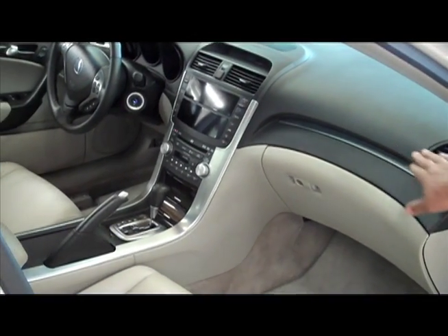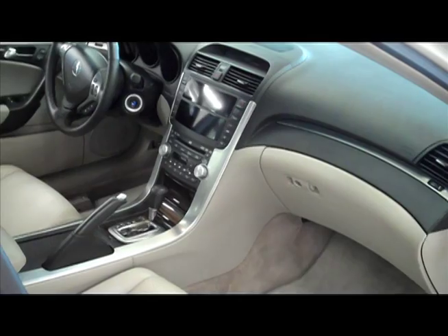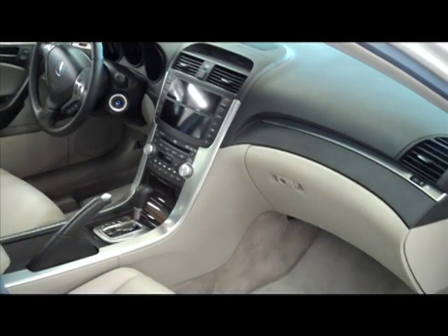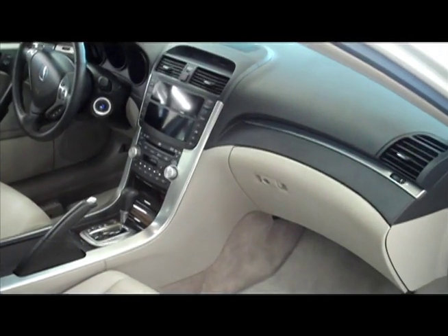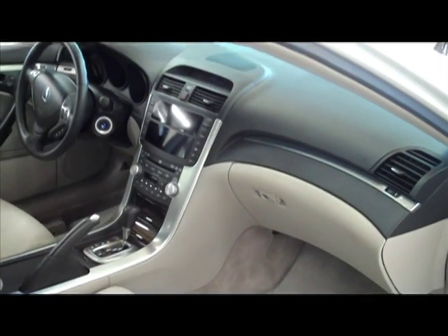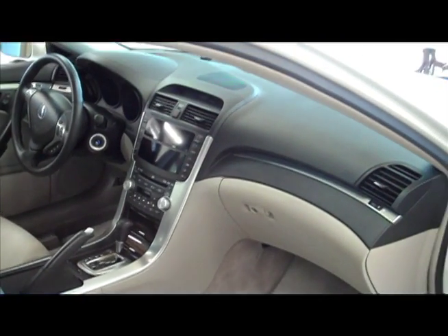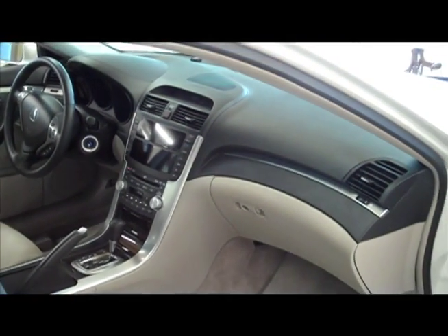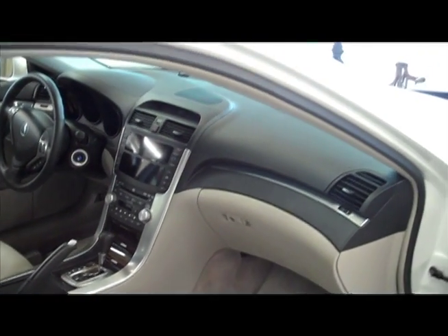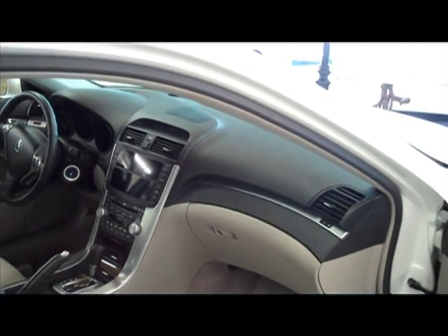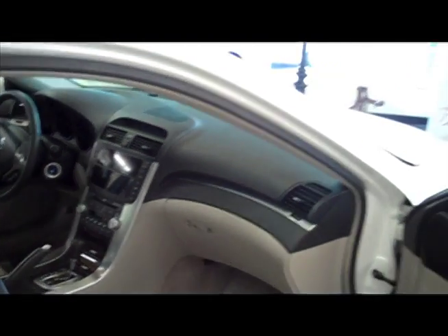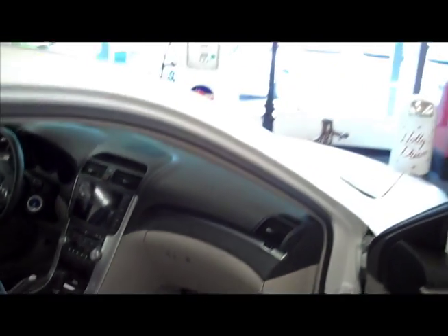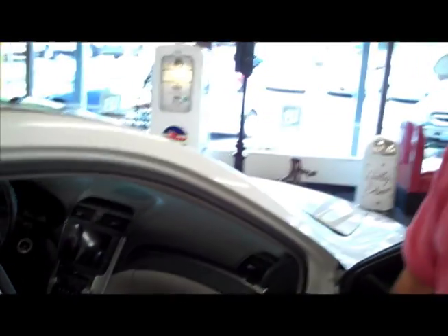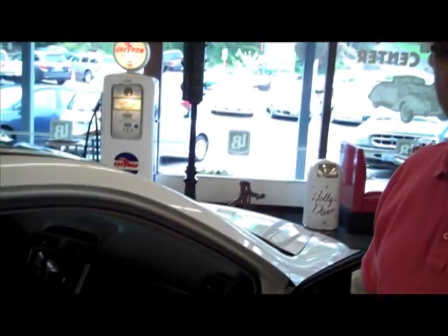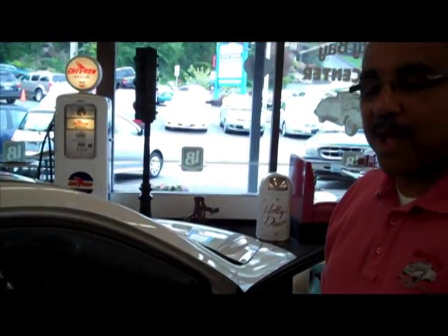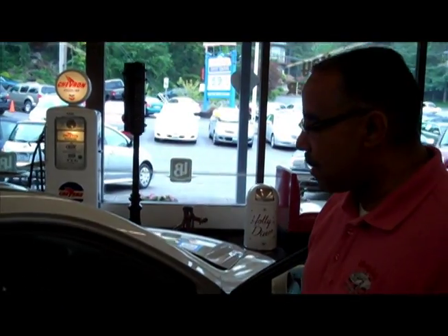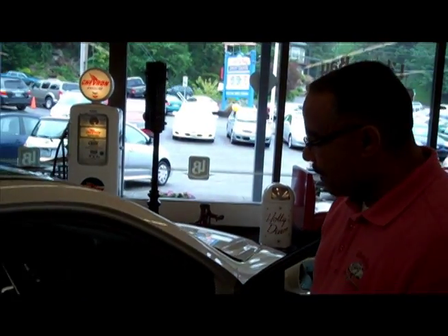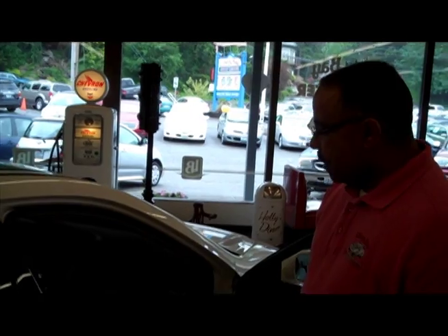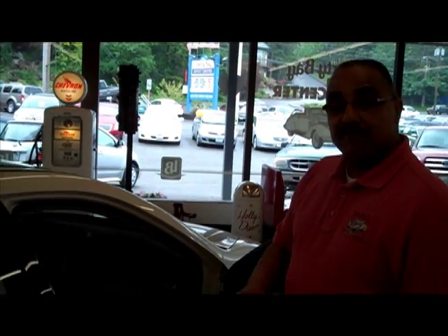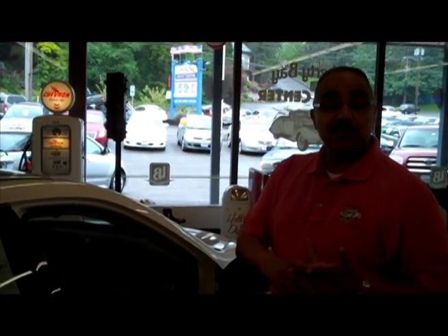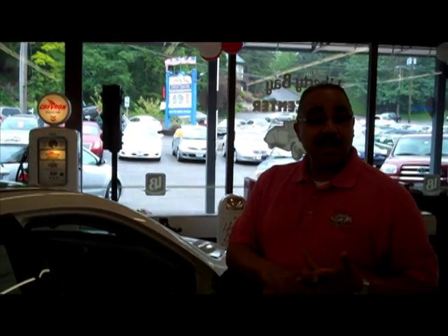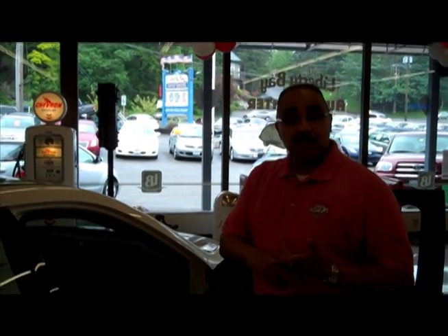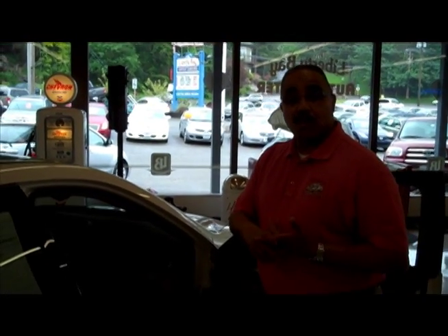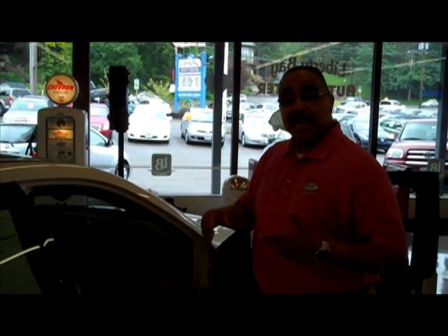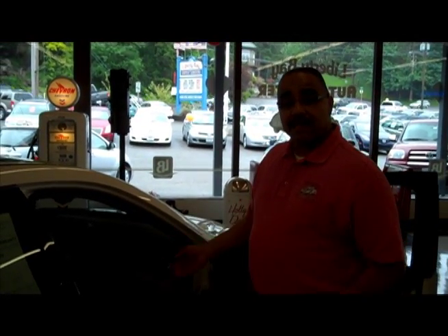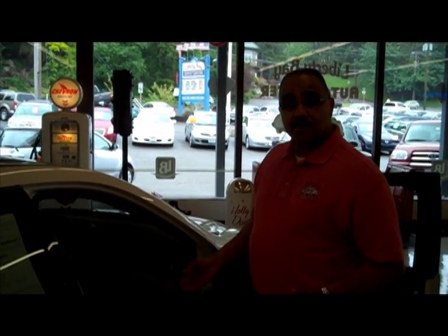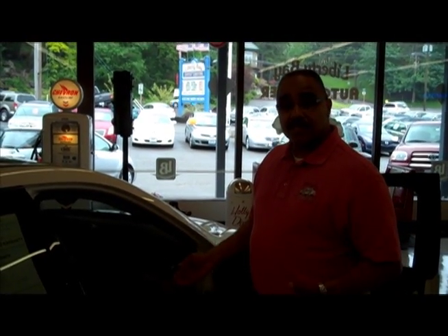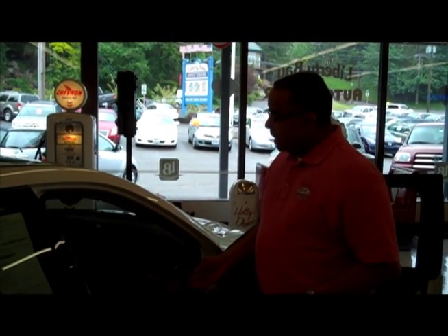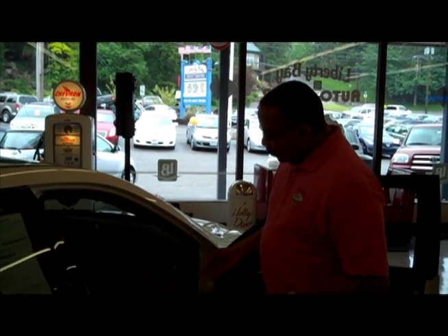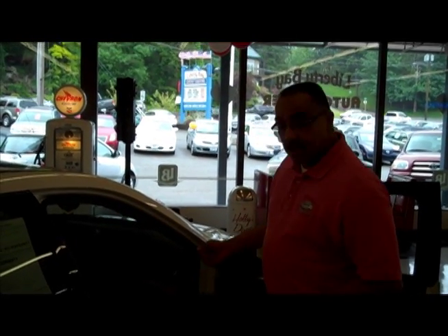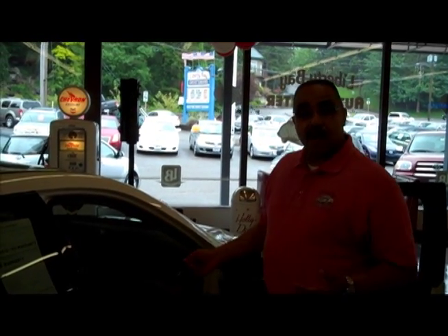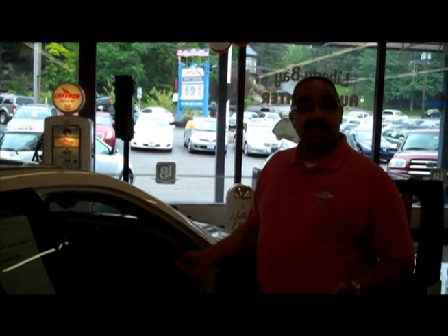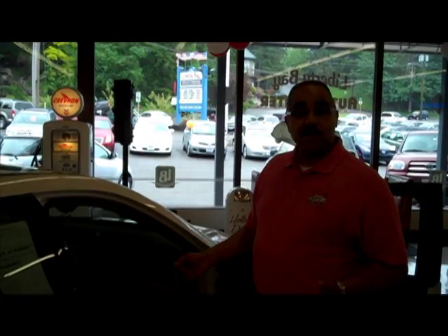We have an eight-speaker stereo system with a subwoofer and 225 watts of power. We have dual-zone climate control, heated leather seats, as well as a leather-wrapped steering wheel.